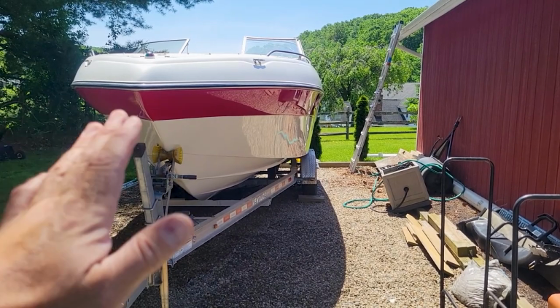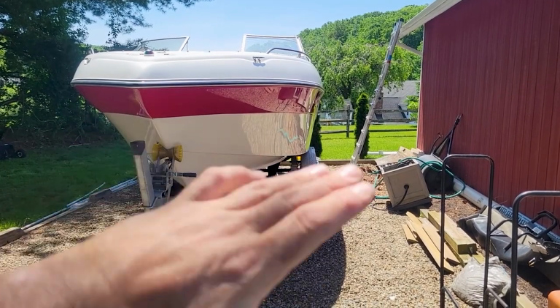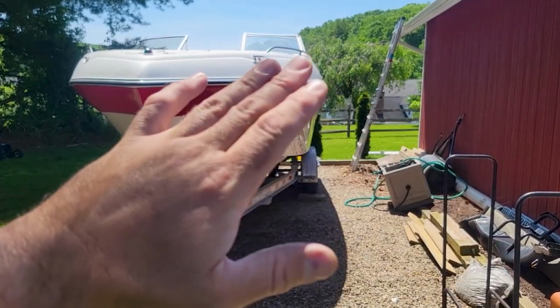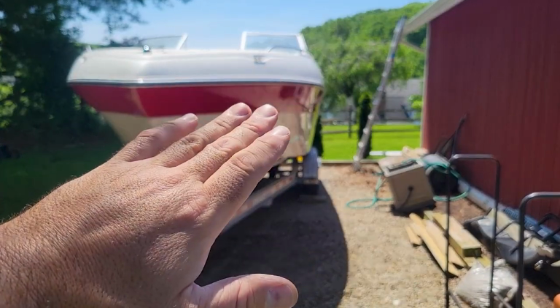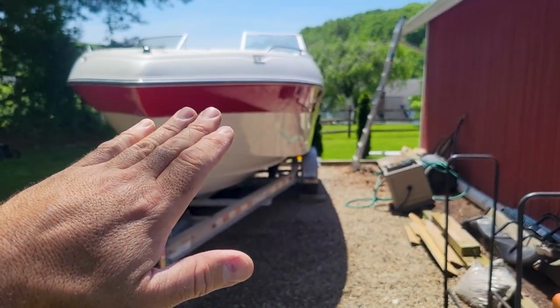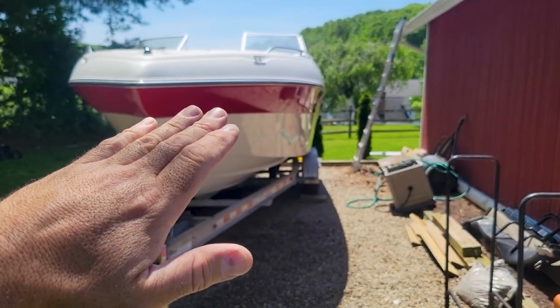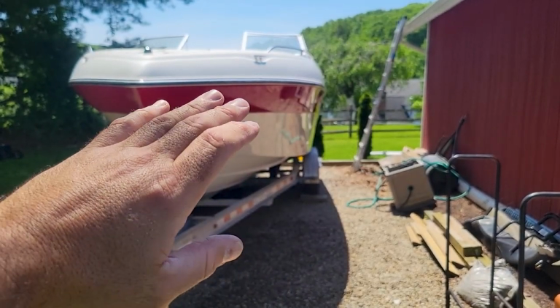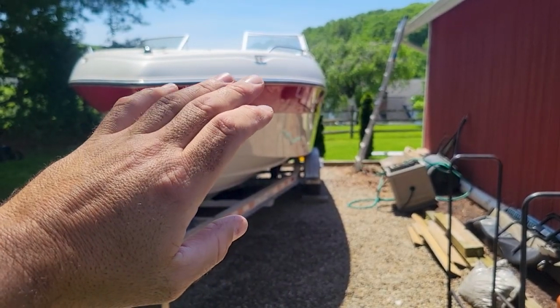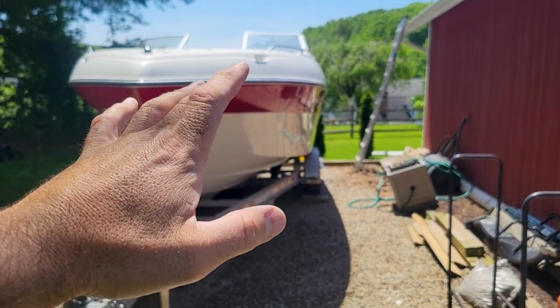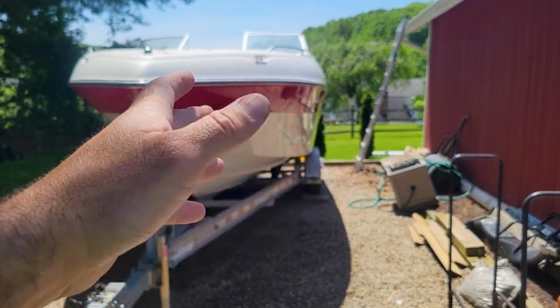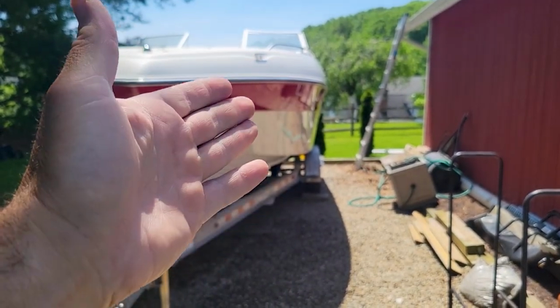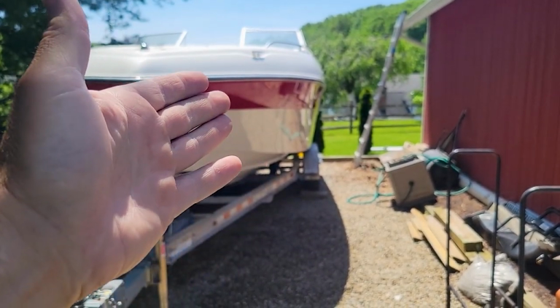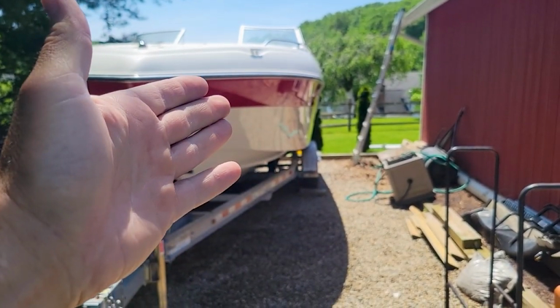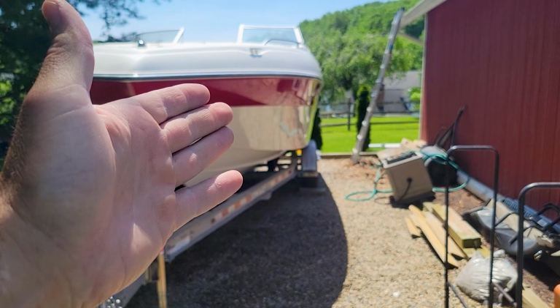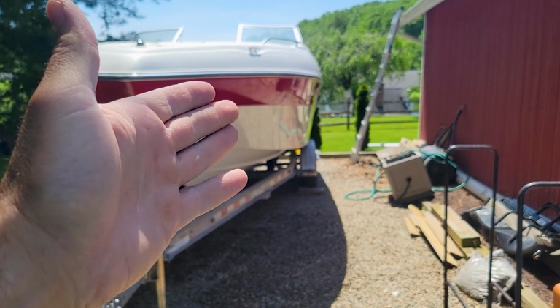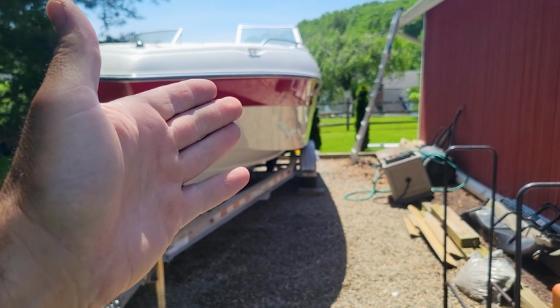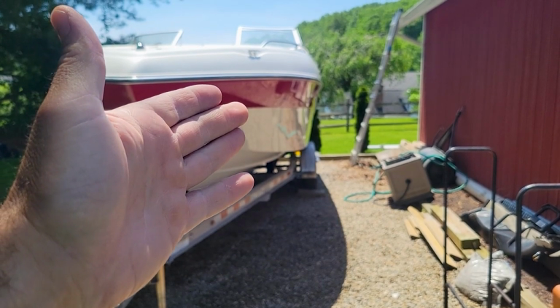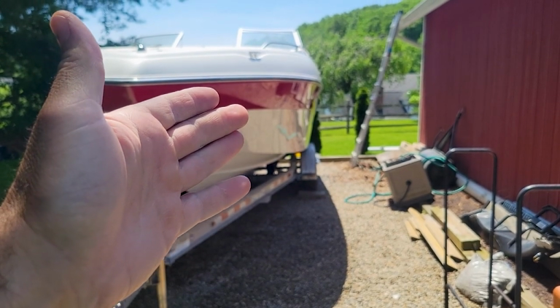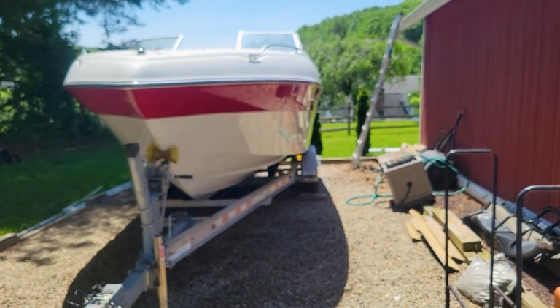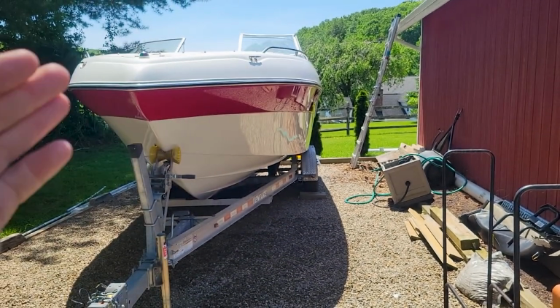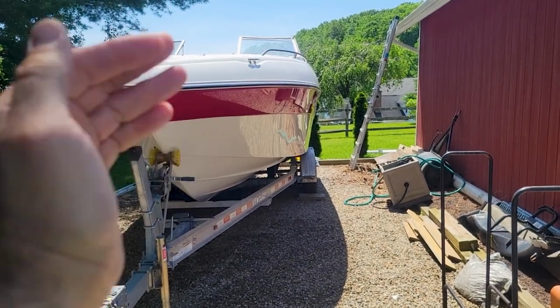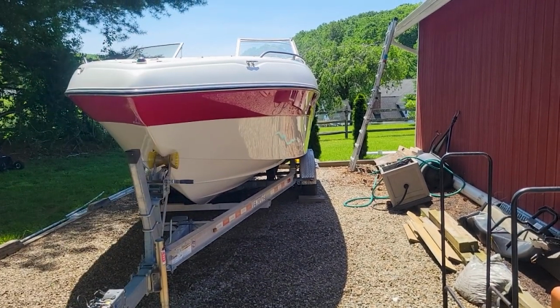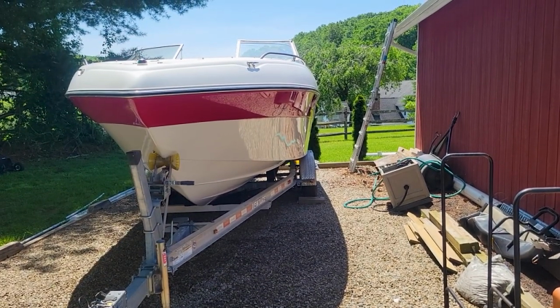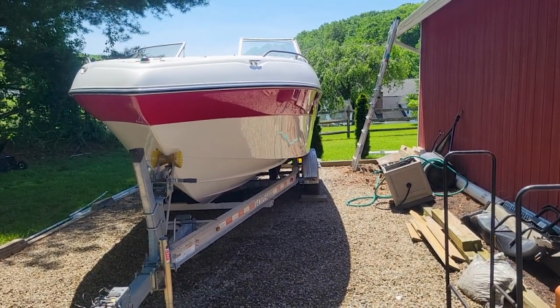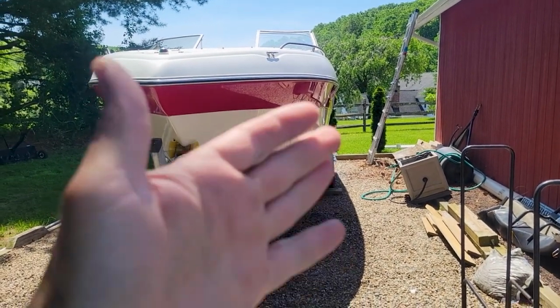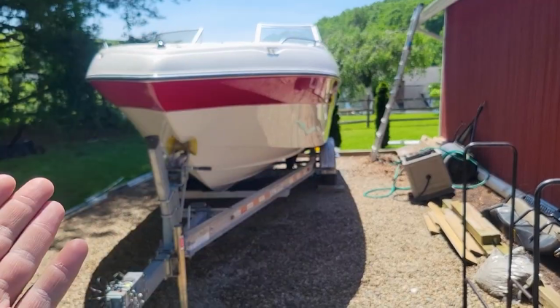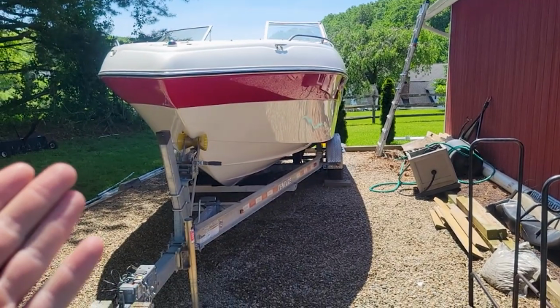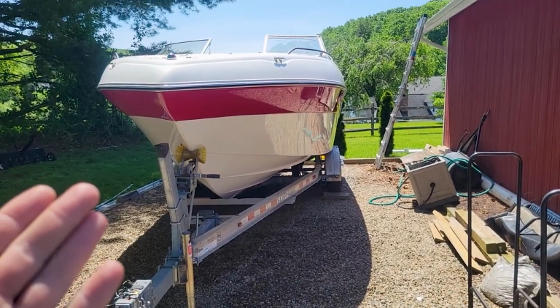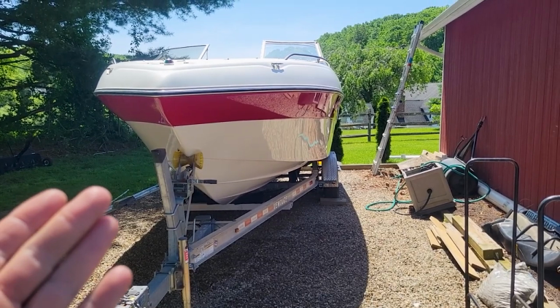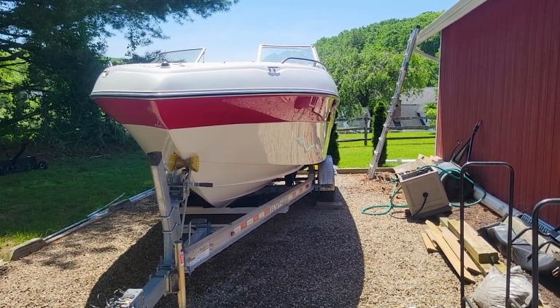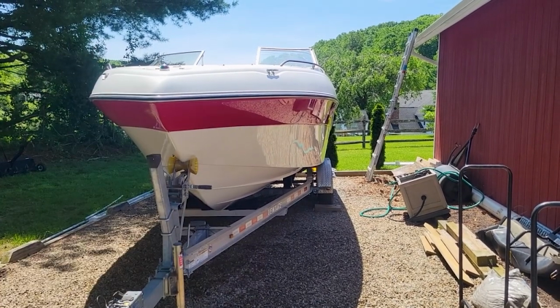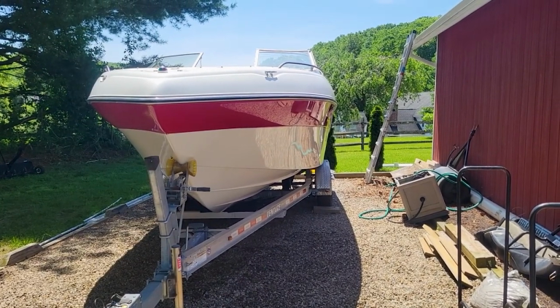Now, as I was walking around the boat, I did notice there are some areas where I didn't spend enough time with the 67 buffing out the scratches. It is what it is this year — we're going to move on.